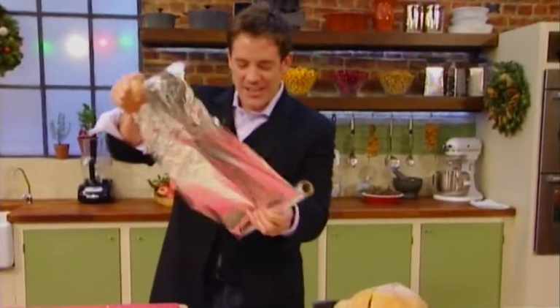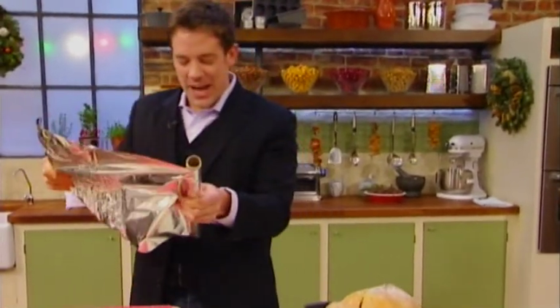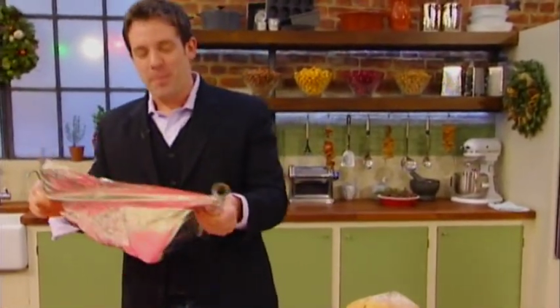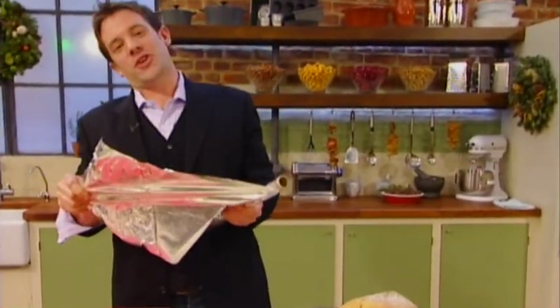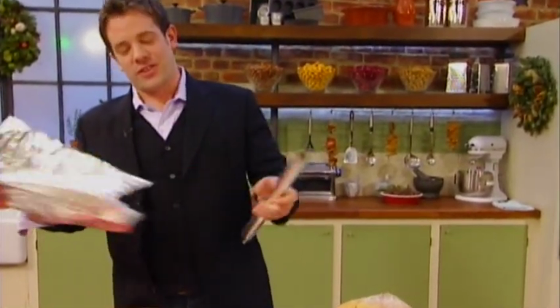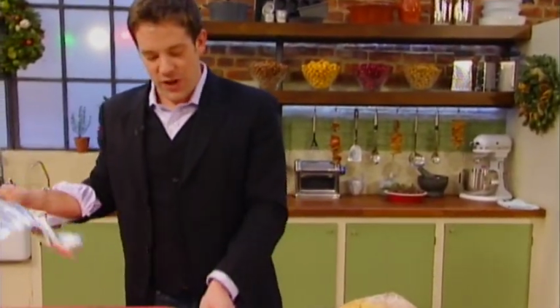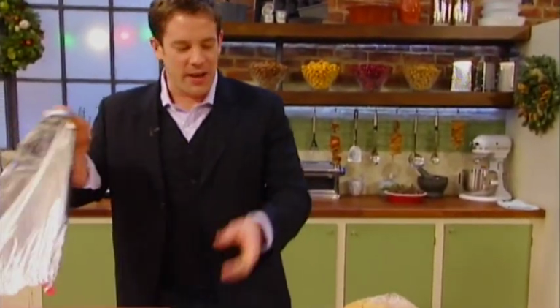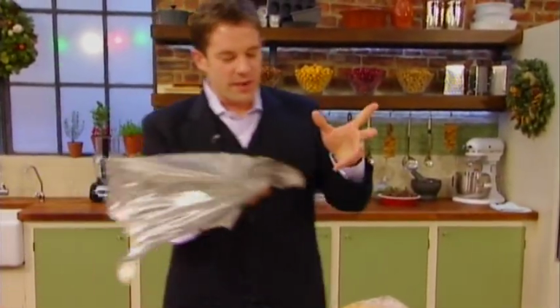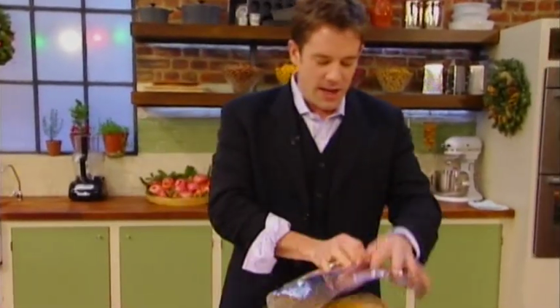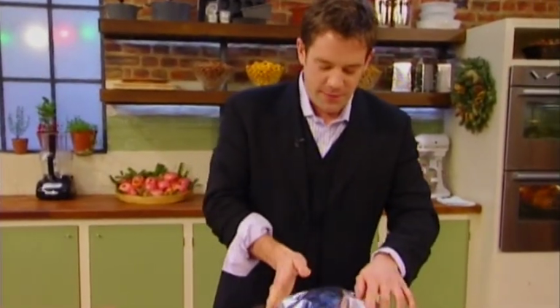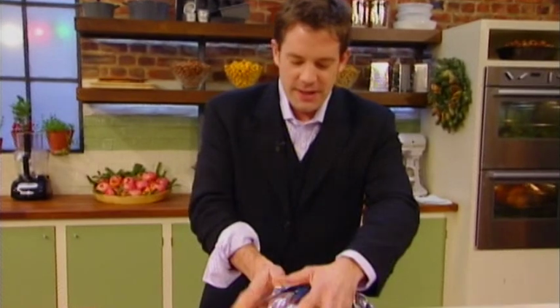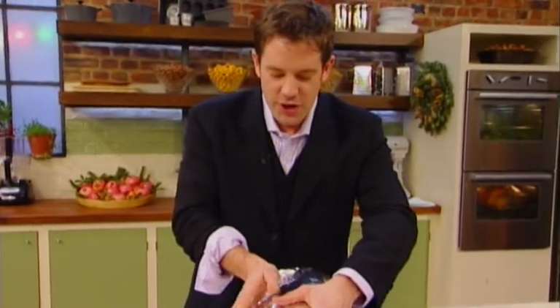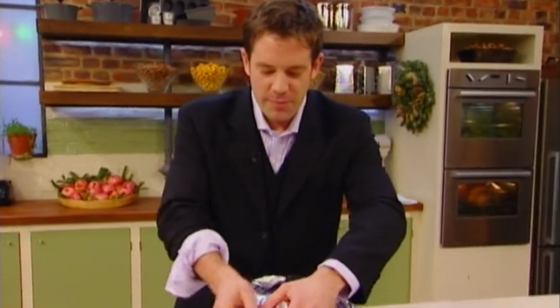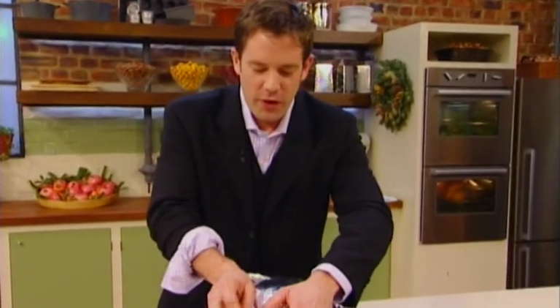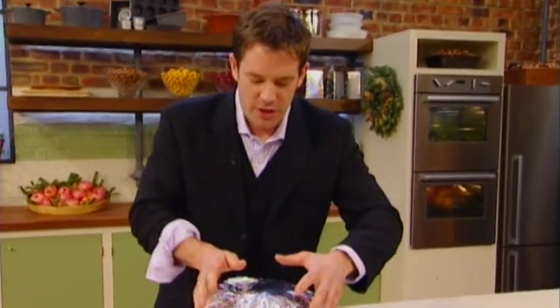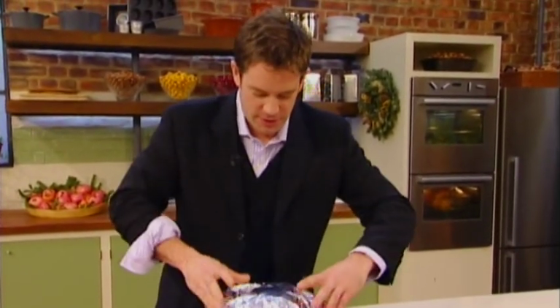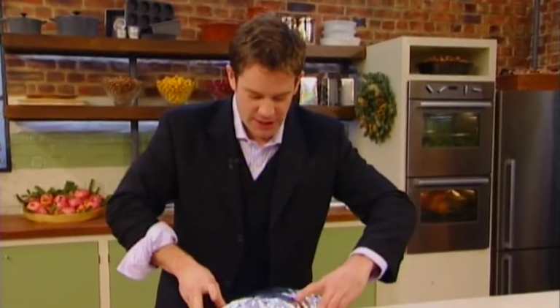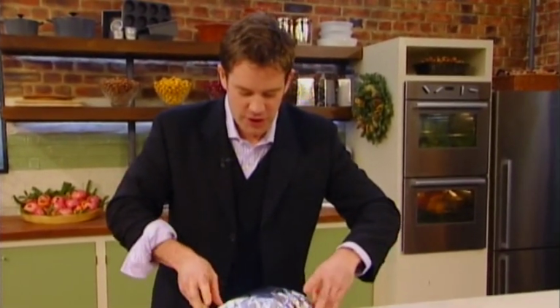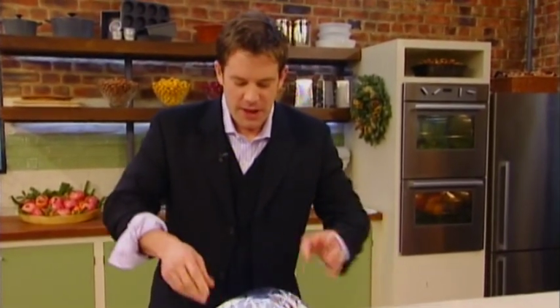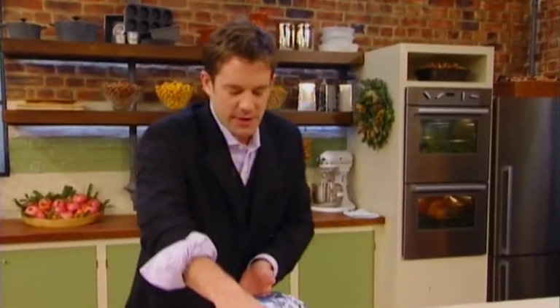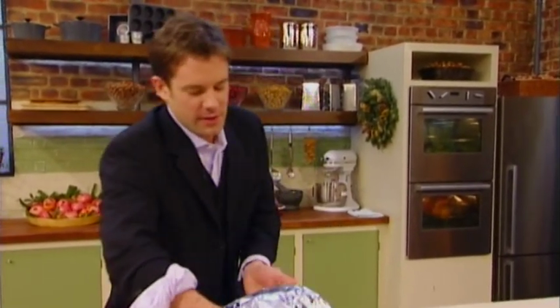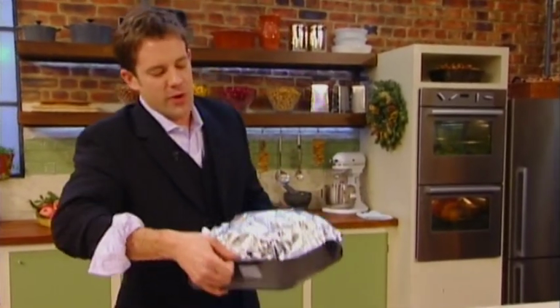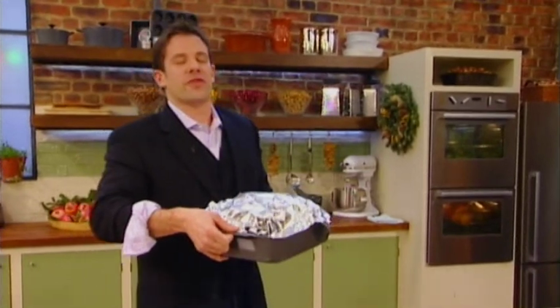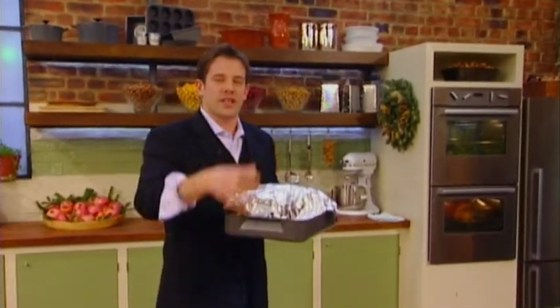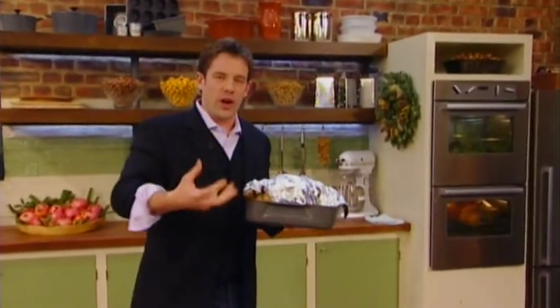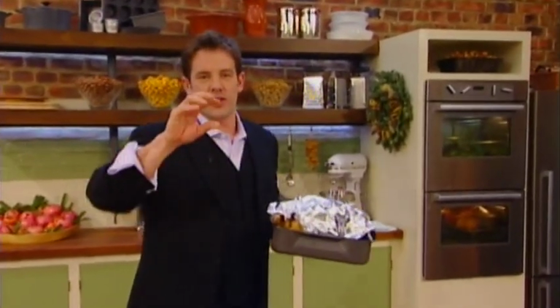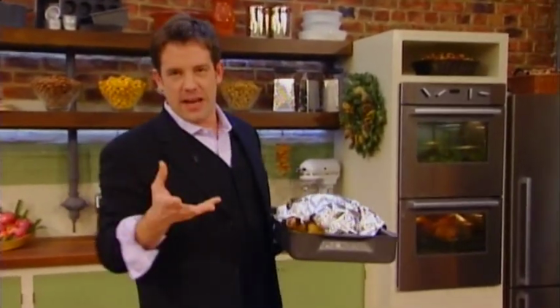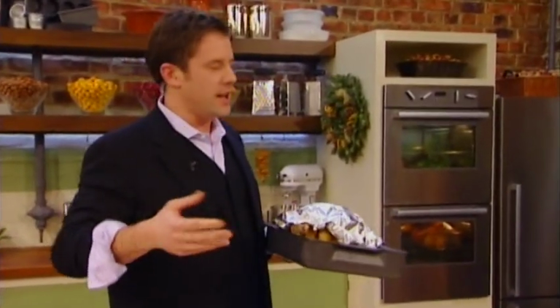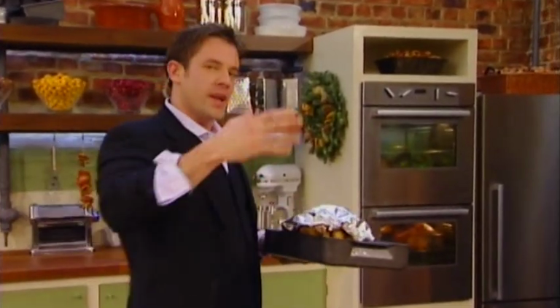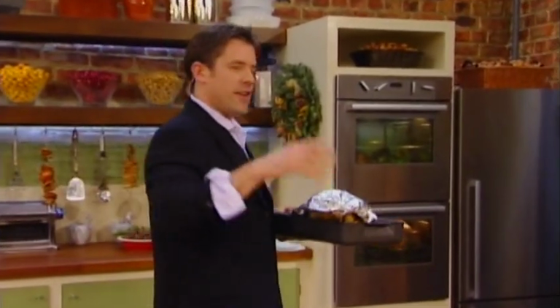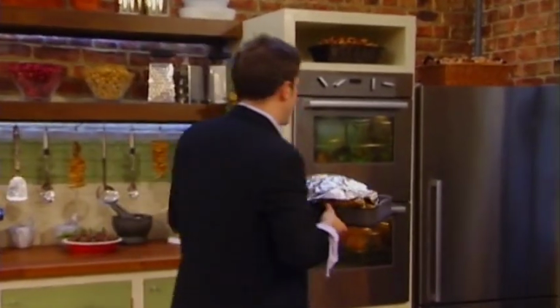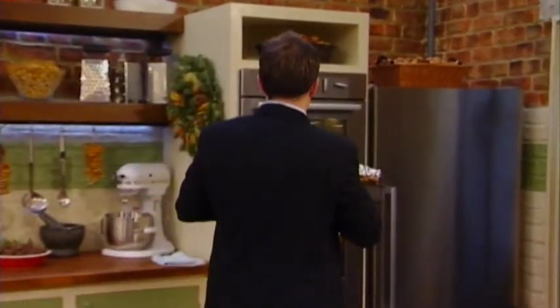It's in the oven for about two hours. The first hour, give it a blast, get it cooking with a bit of foil, because you don't want it to catch. Then remove the foil after an hour, turn the oven down slightly, and carry on cooking for another hour.